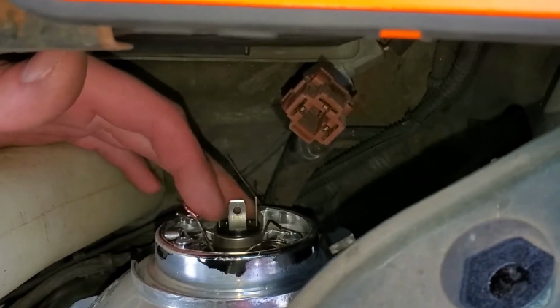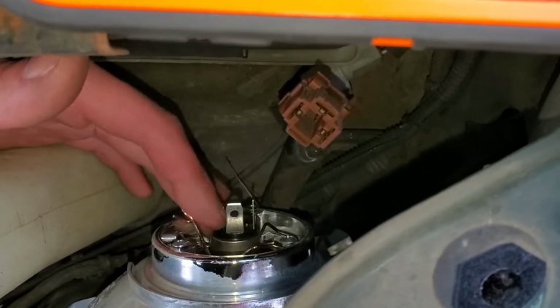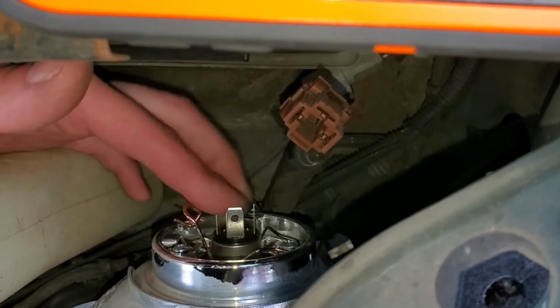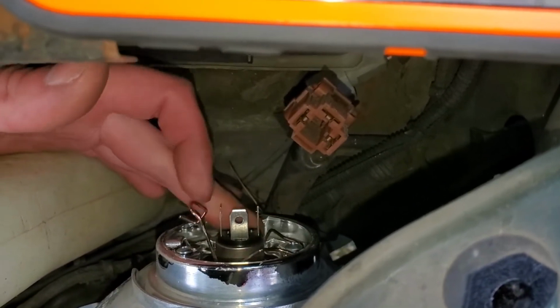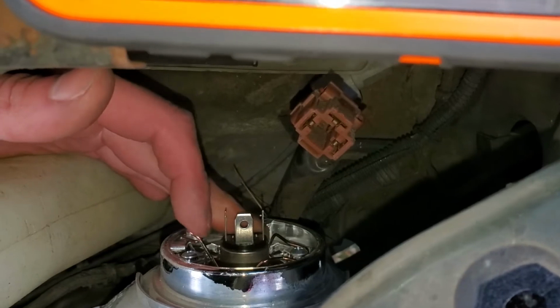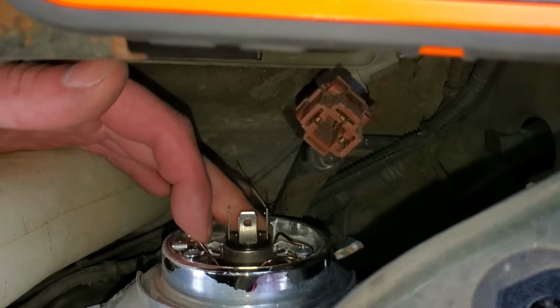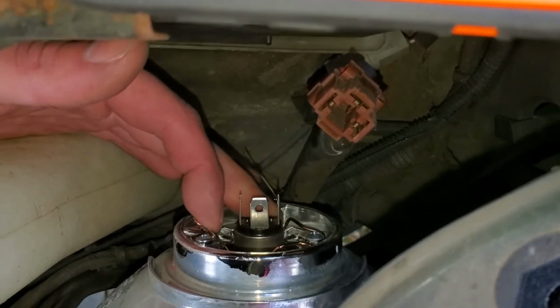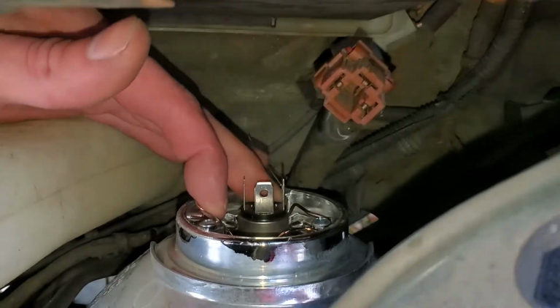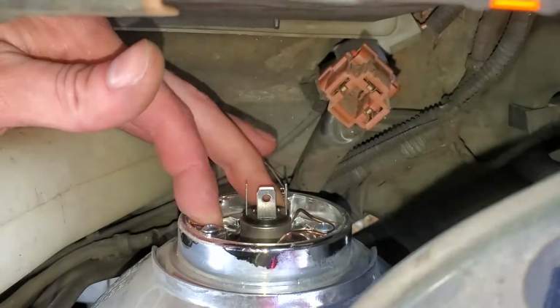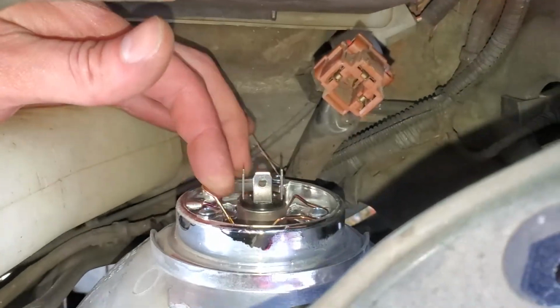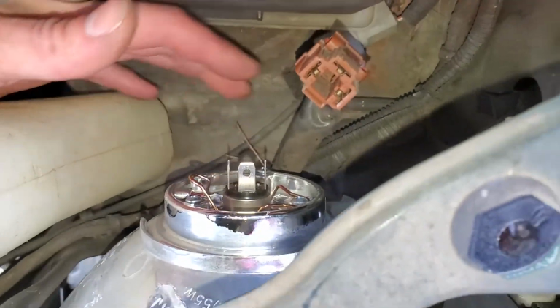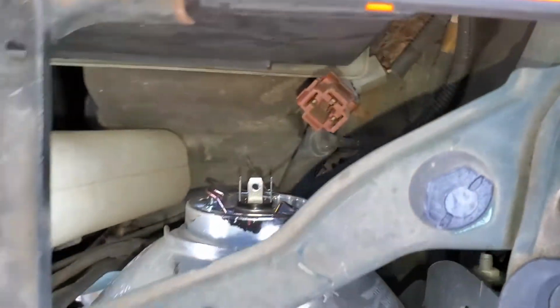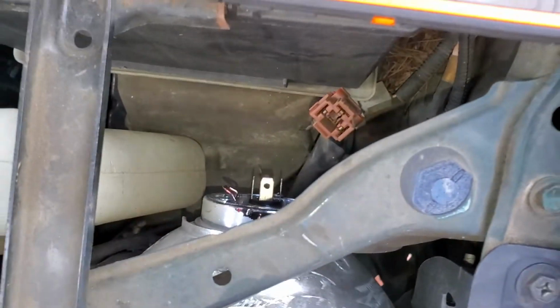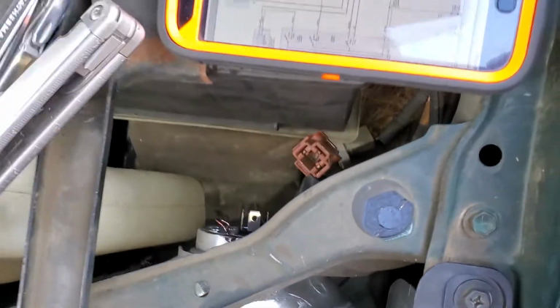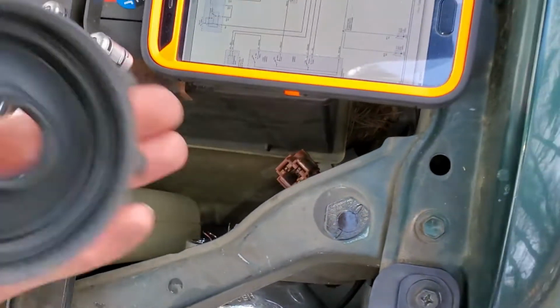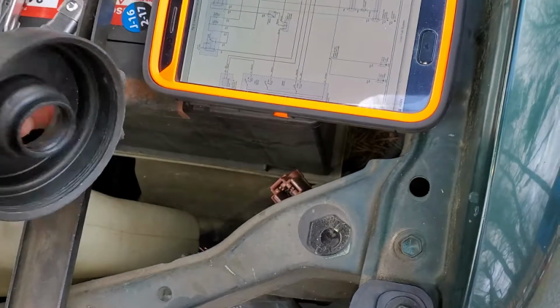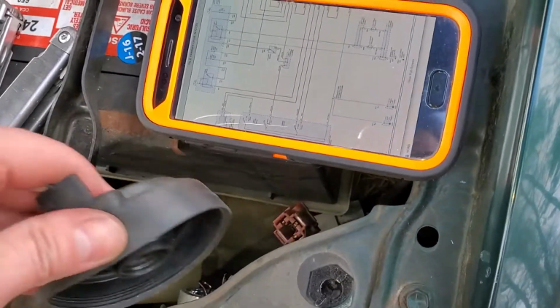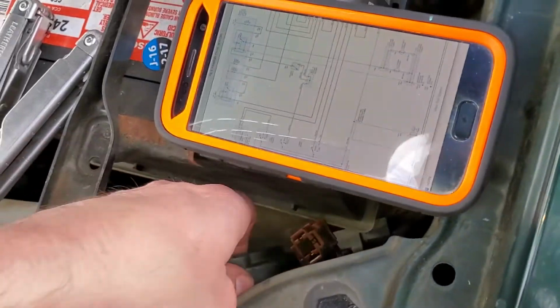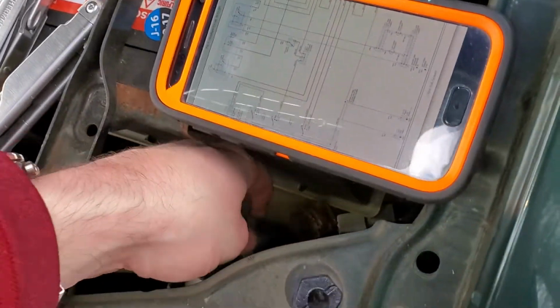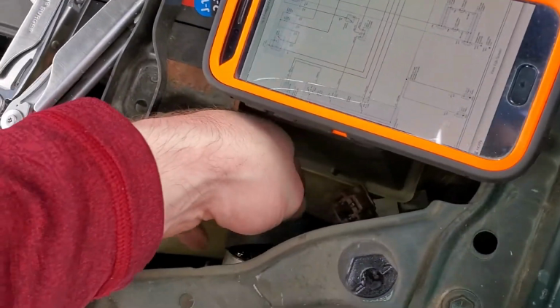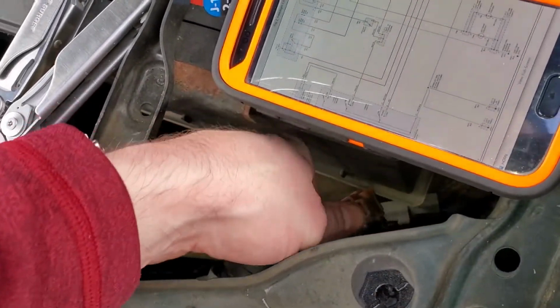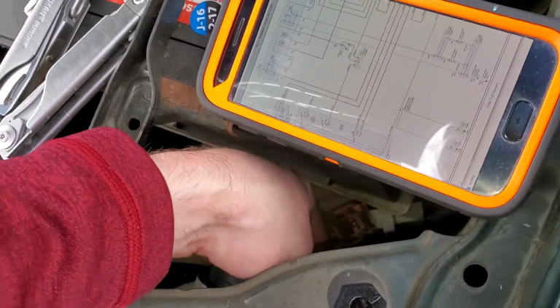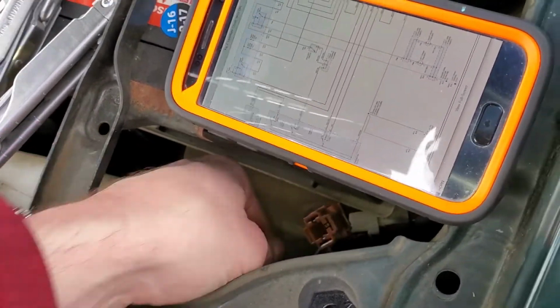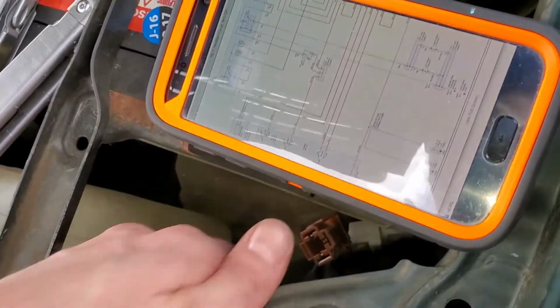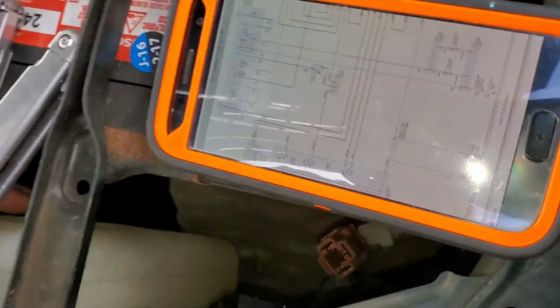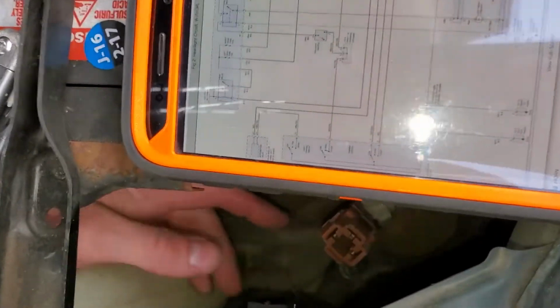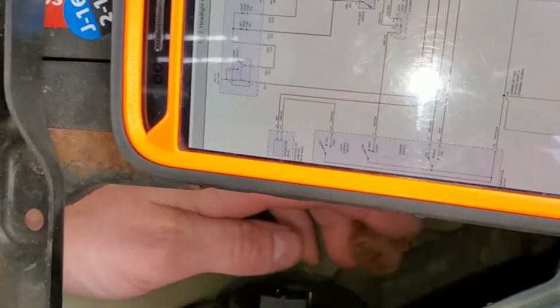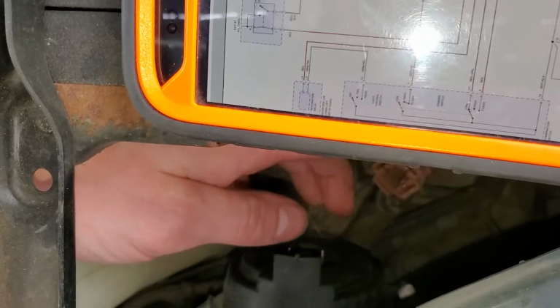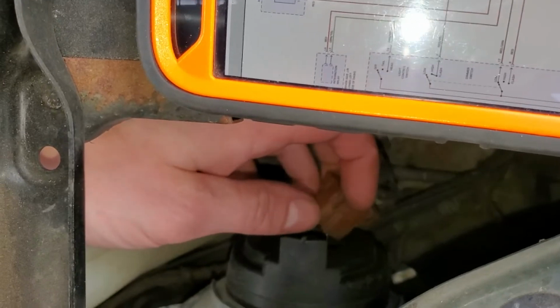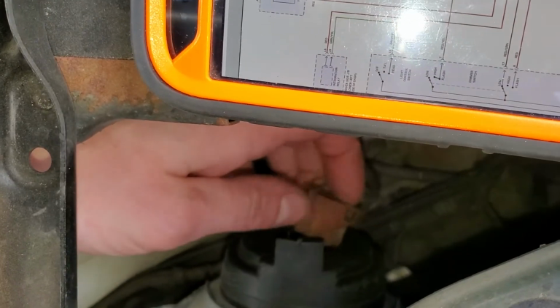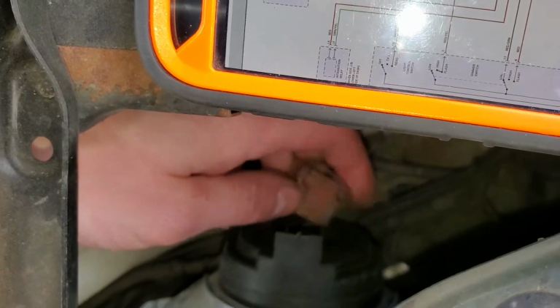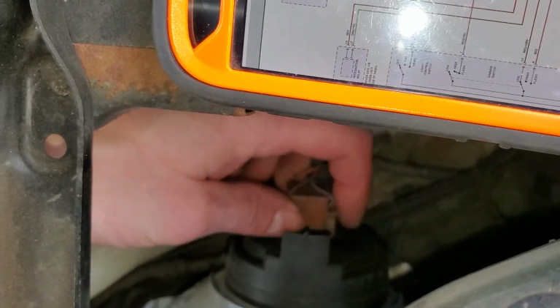Then this wire piece comes down and around. Once you've got it locked in there, be sure to install this boot. At that point, you can just push the connector on as well.